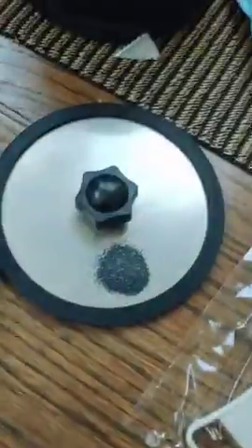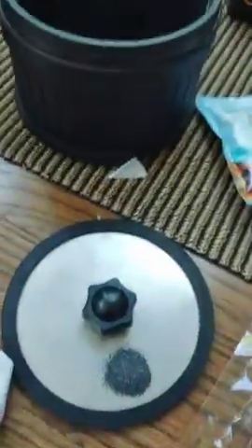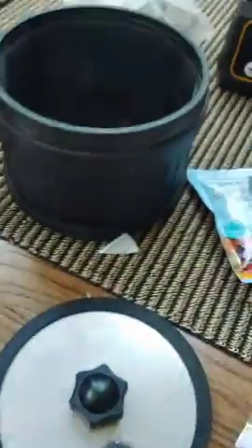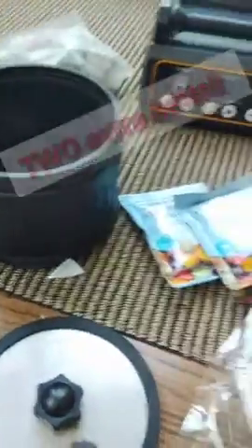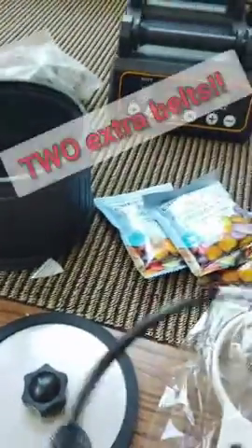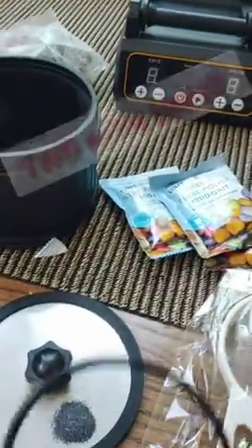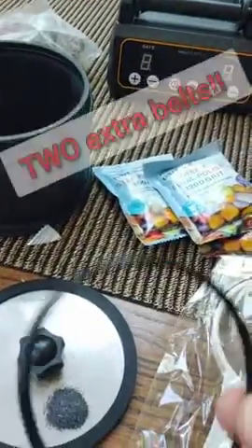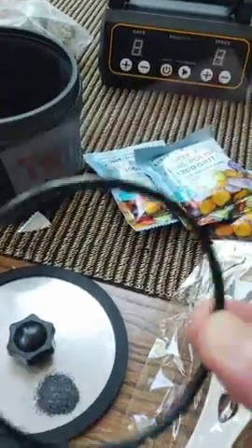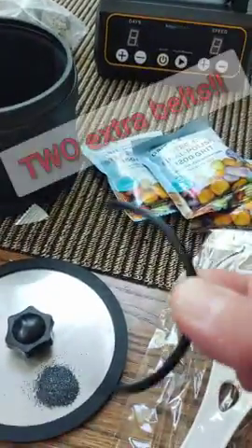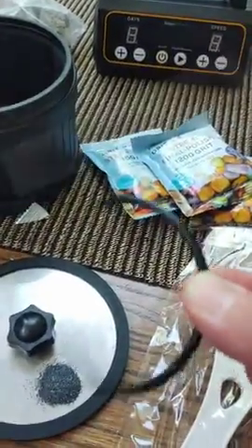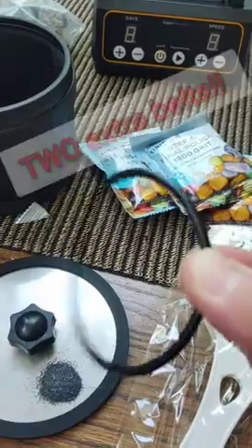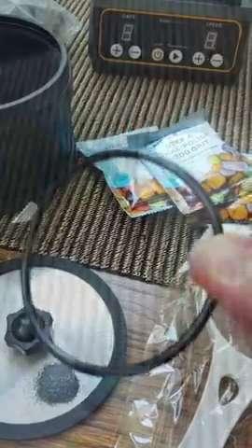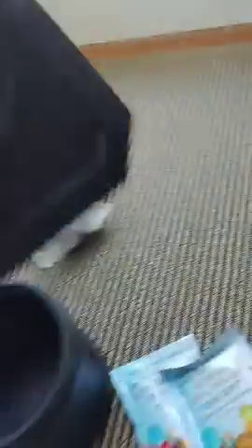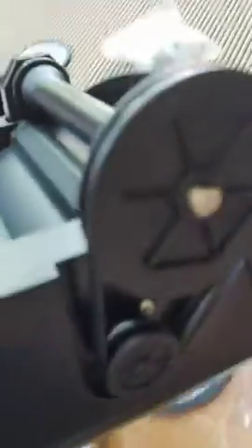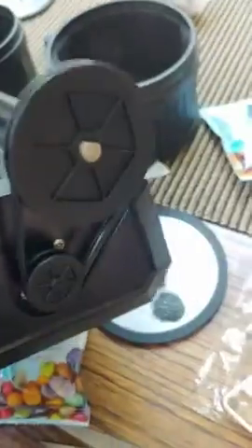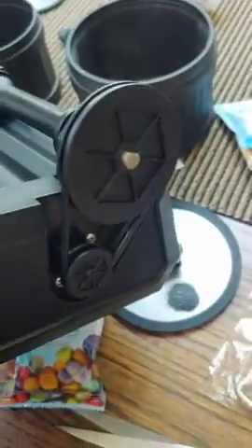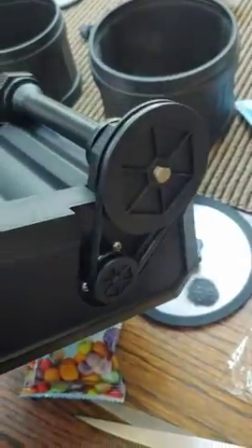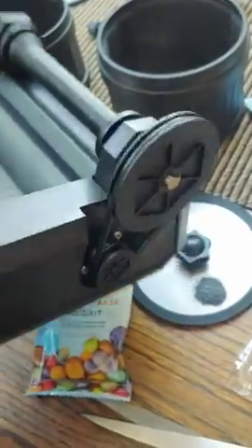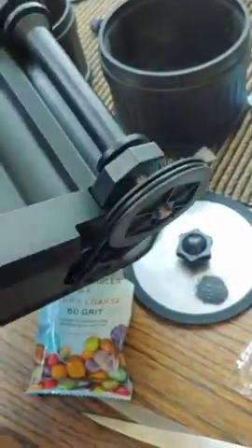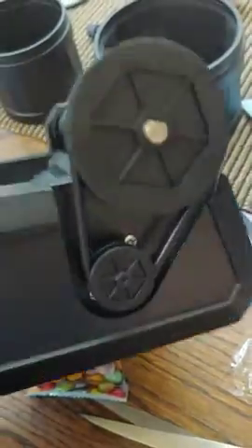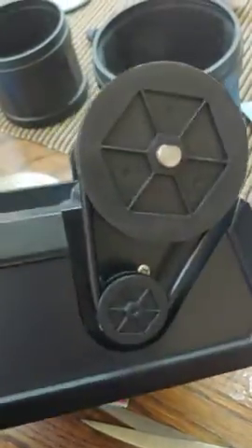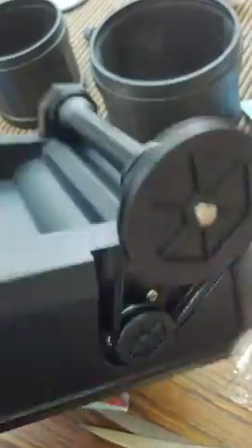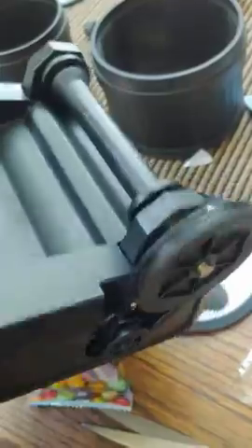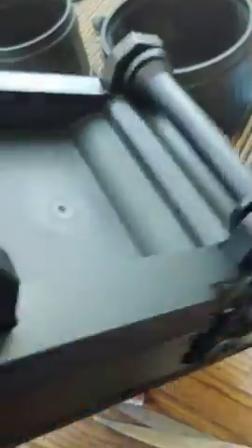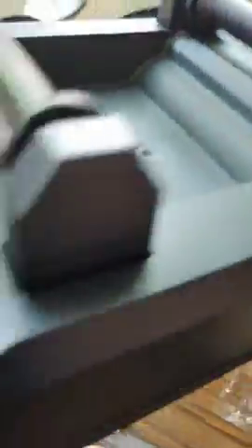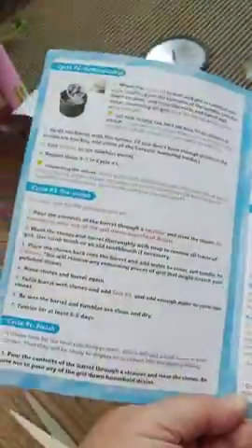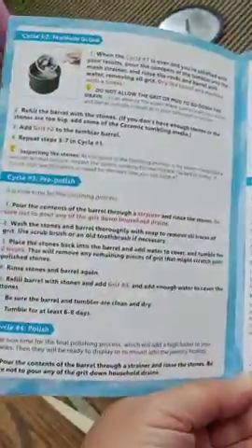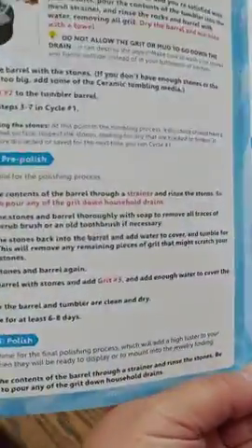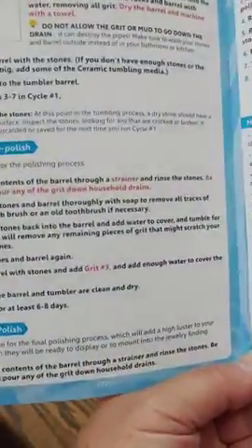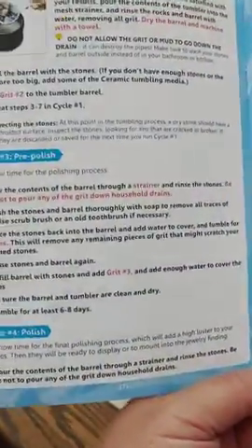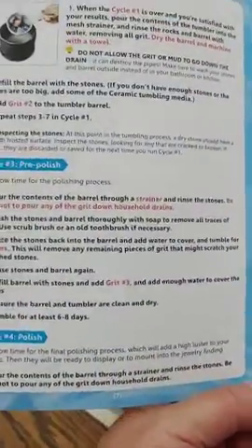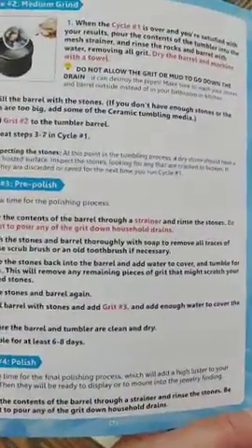The other thing I like about this system is they give you an extra belt. Their belt system is on the outside, so you don't even have to open up the machine.